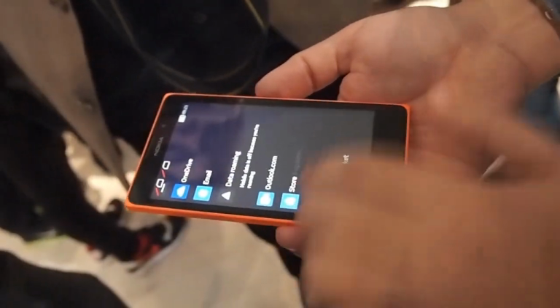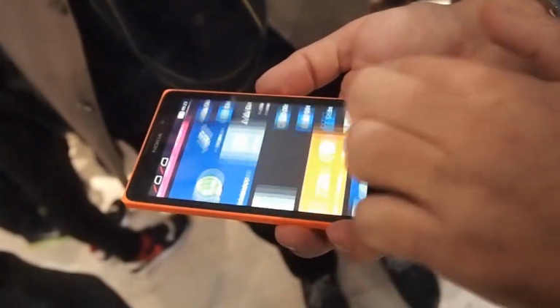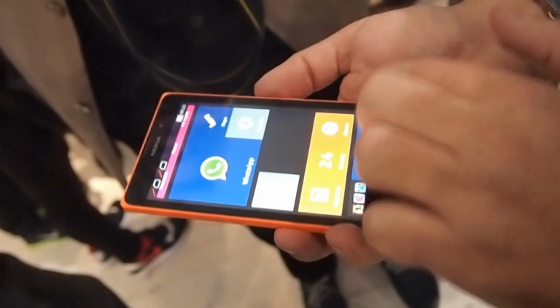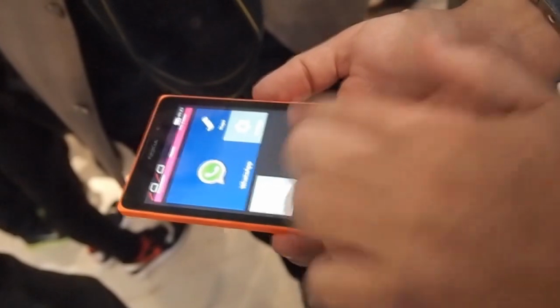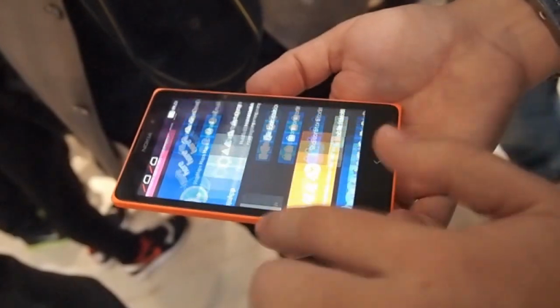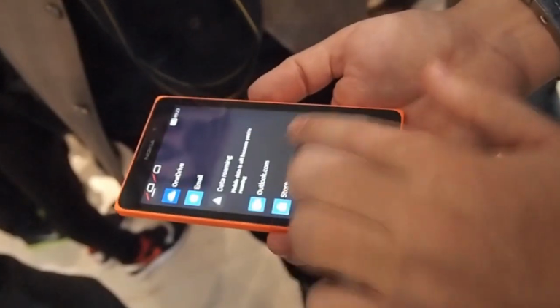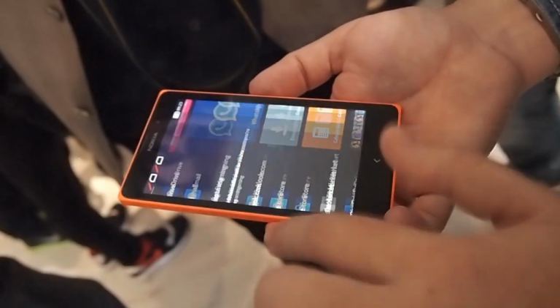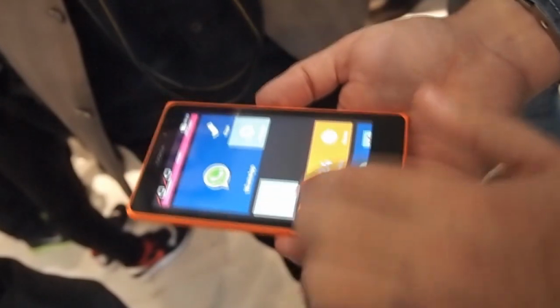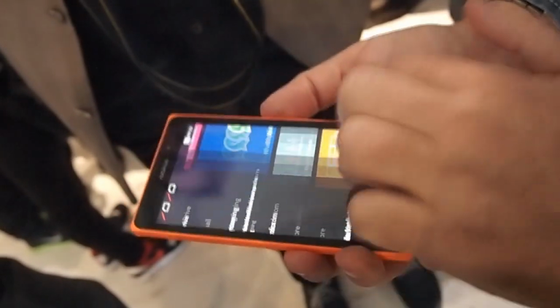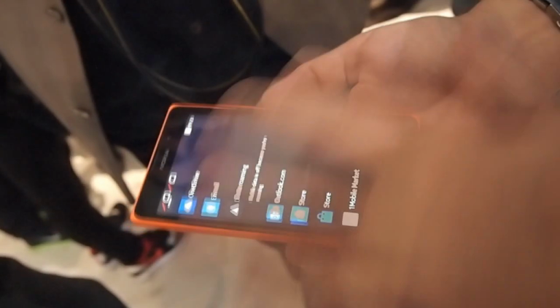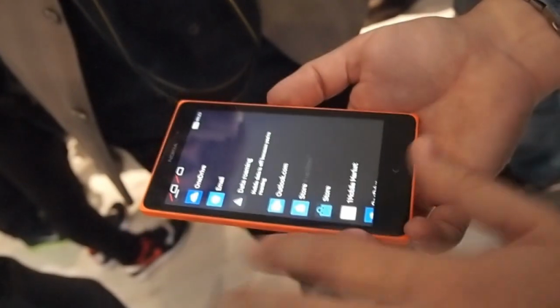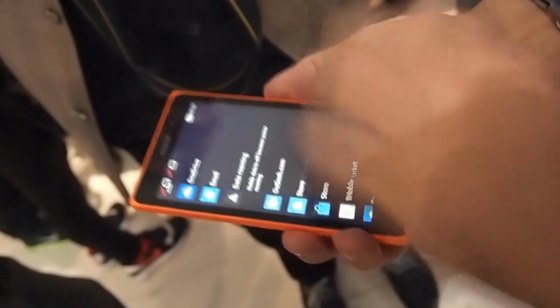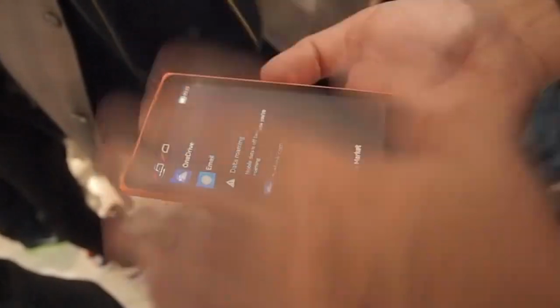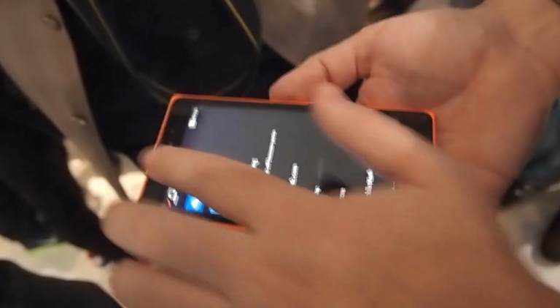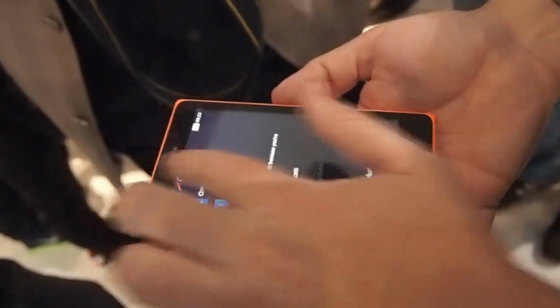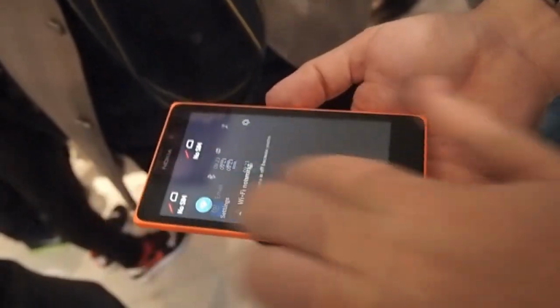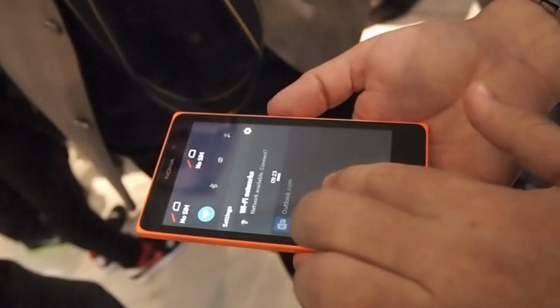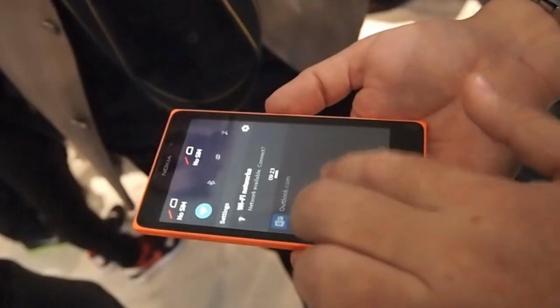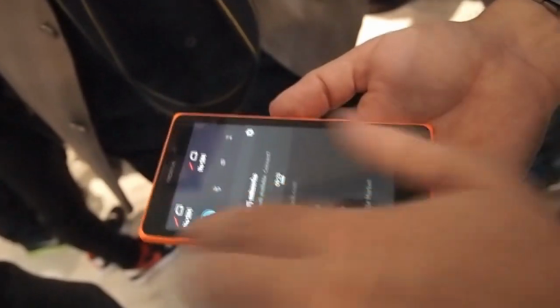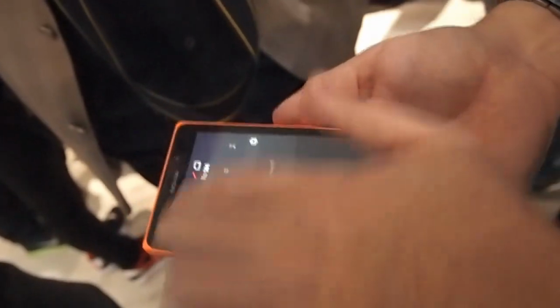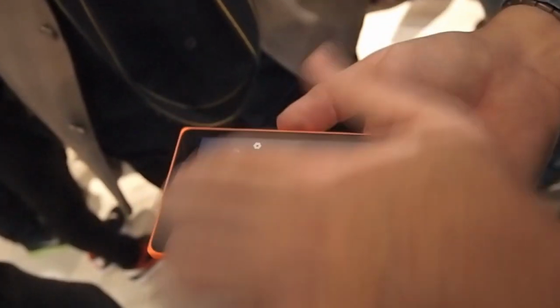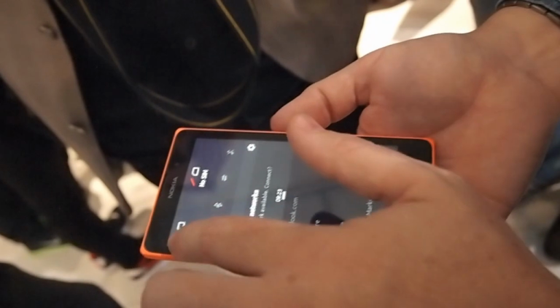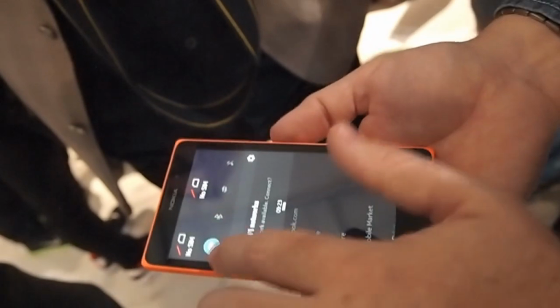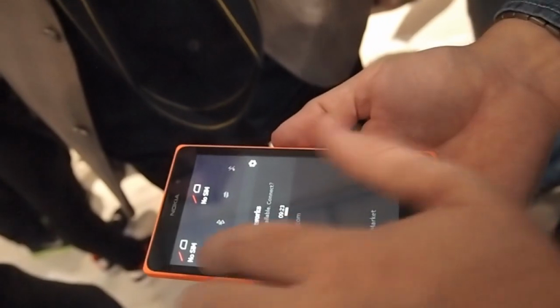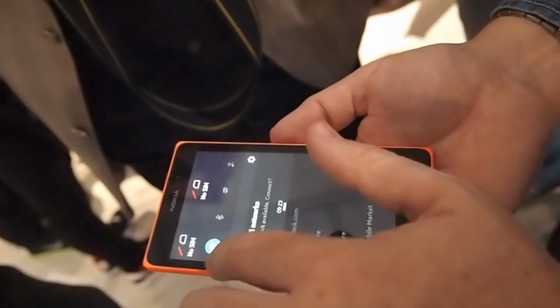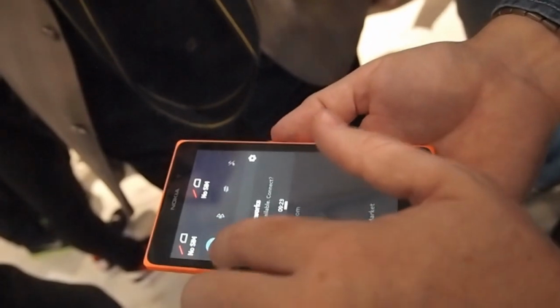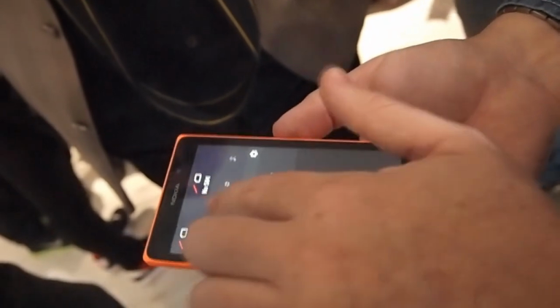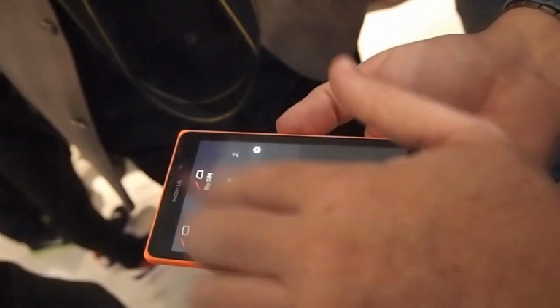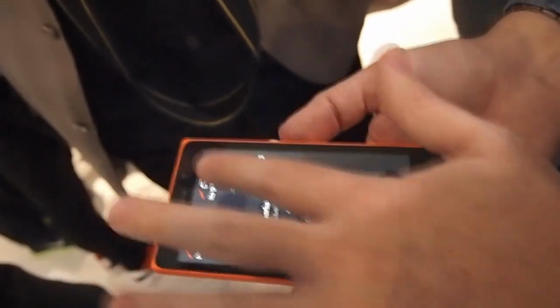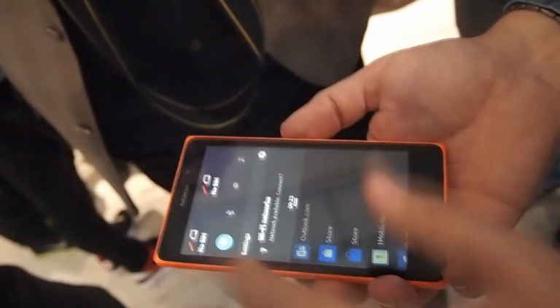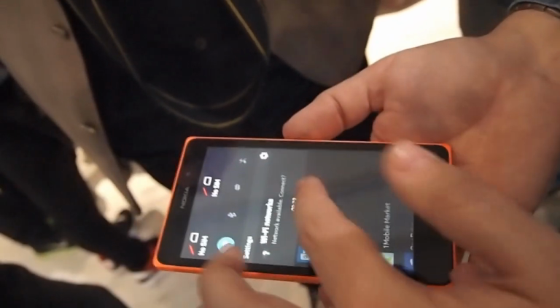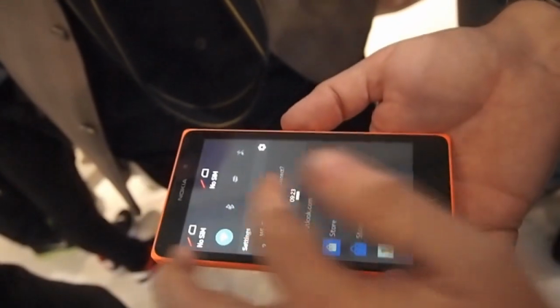Swipe back. So it's two screens, very simple, very easy to use. A pull-down notification where you can control your SIM cards, you can choose your wireless LAN, your Bluetooth, your networks.